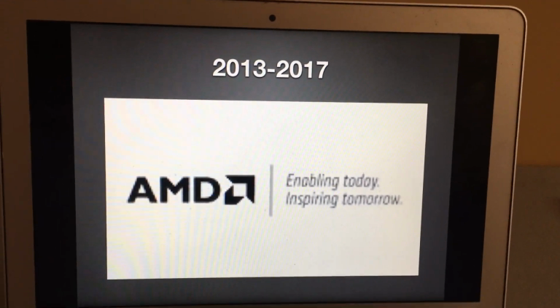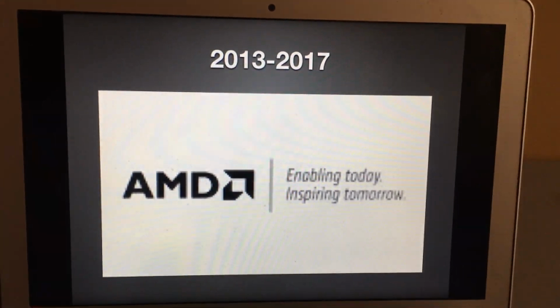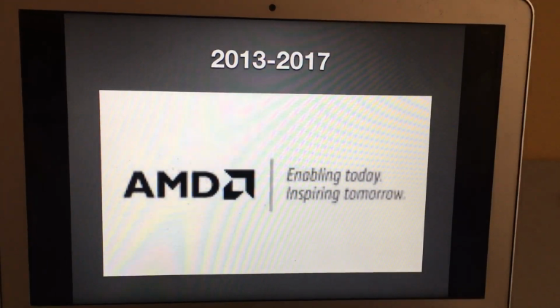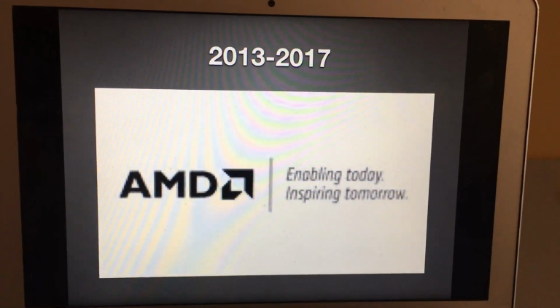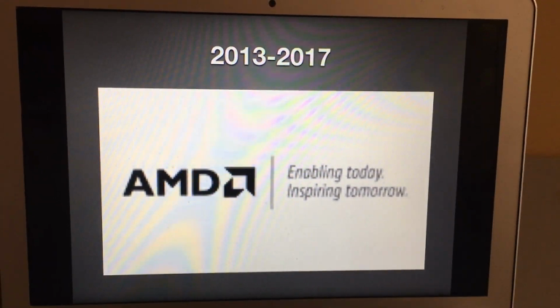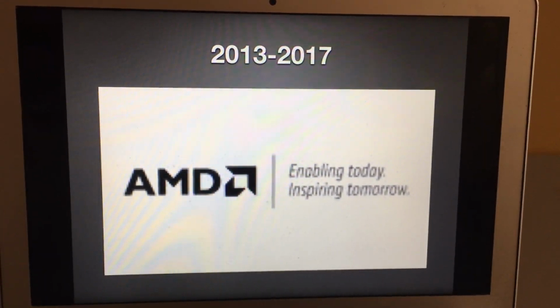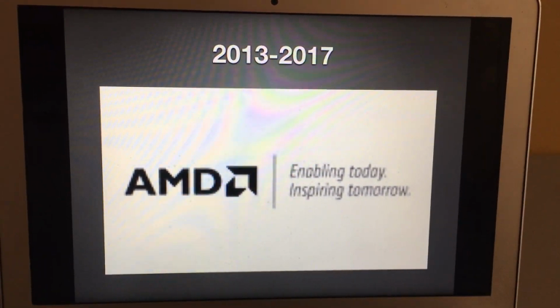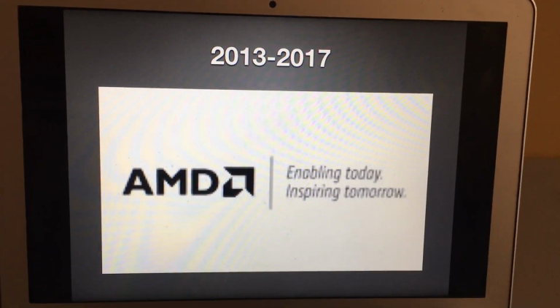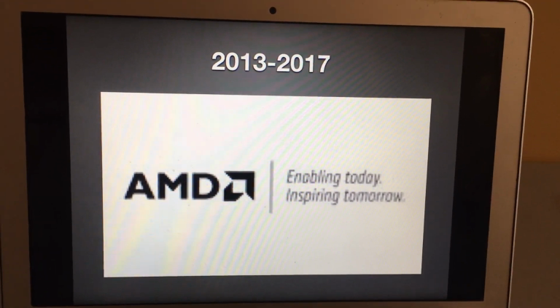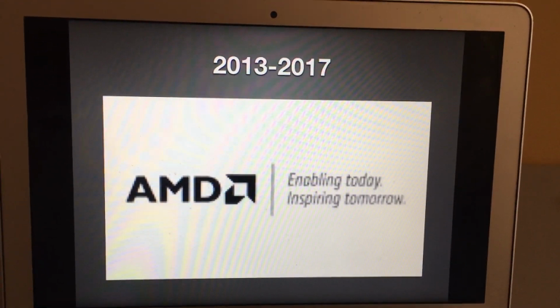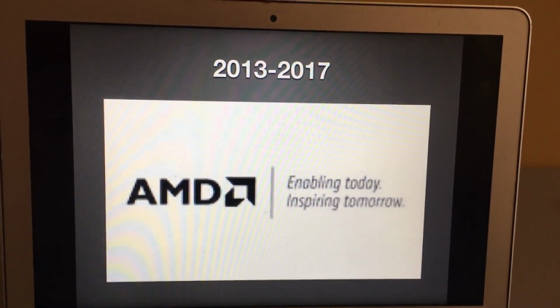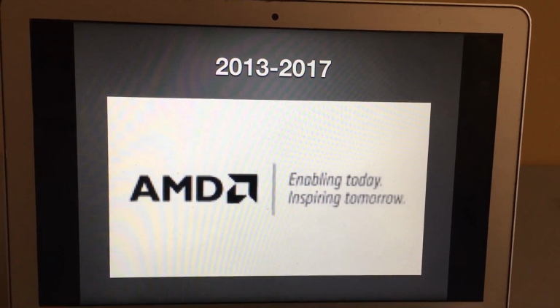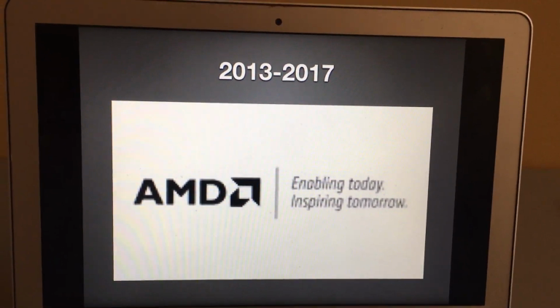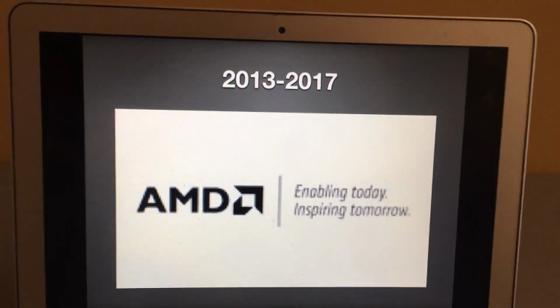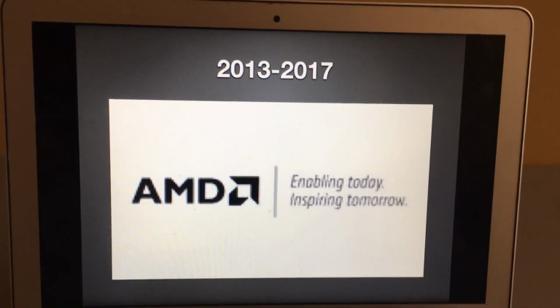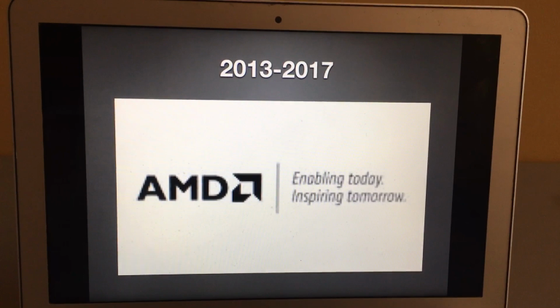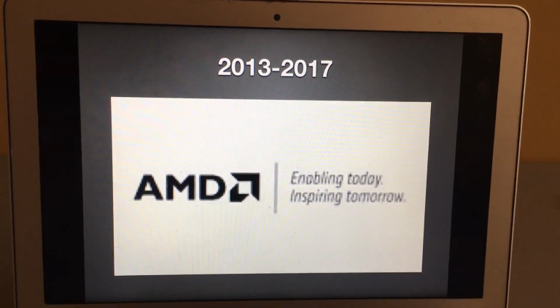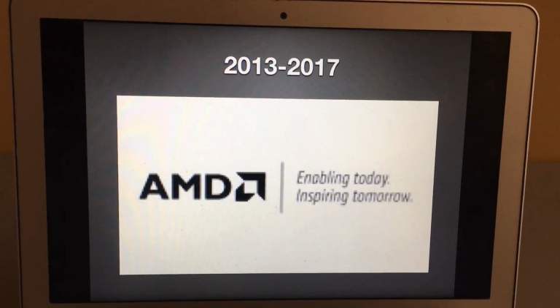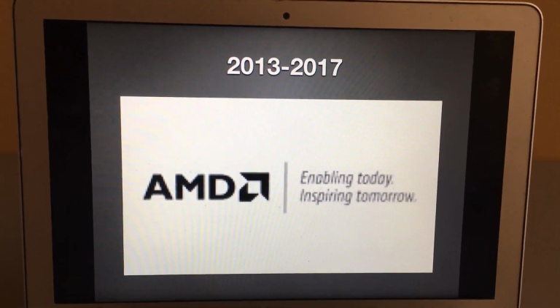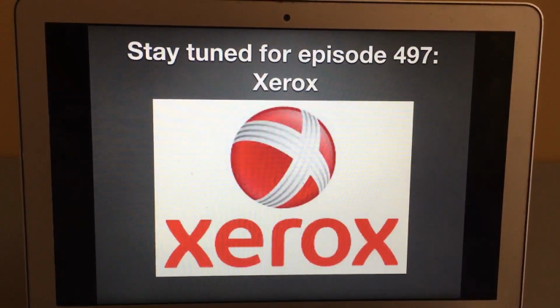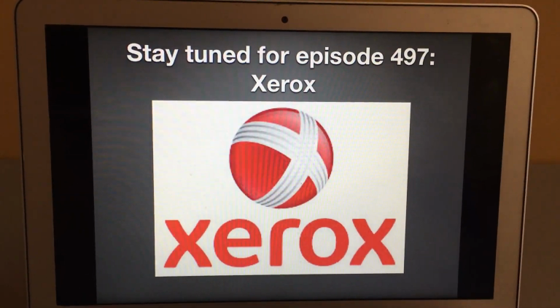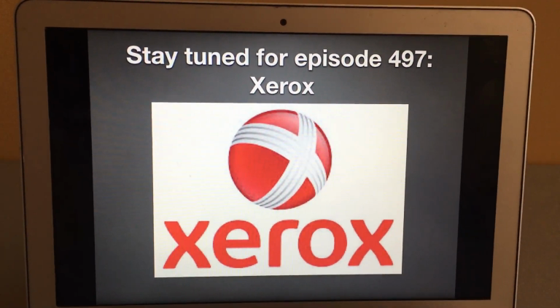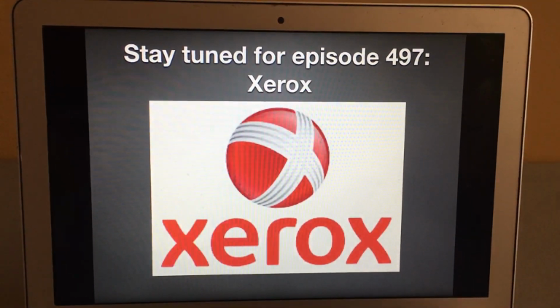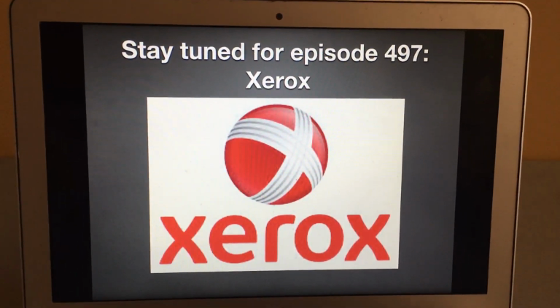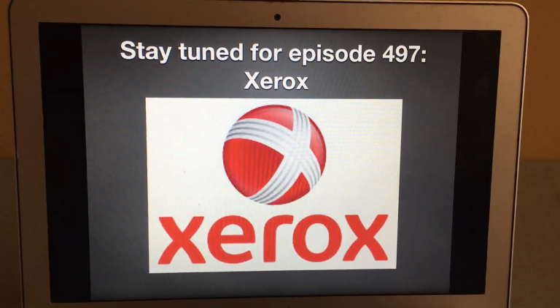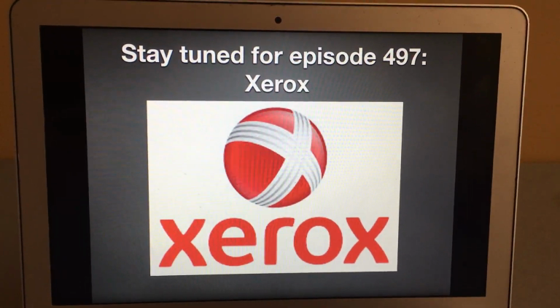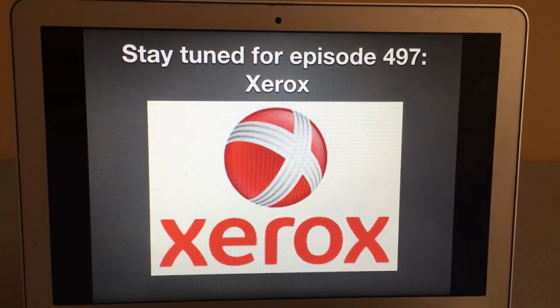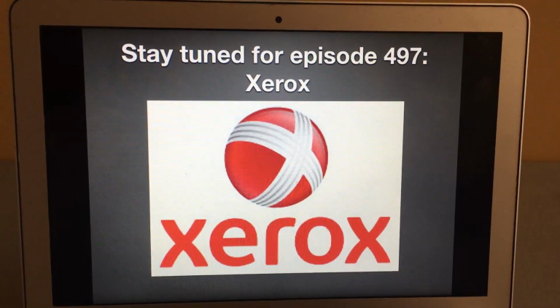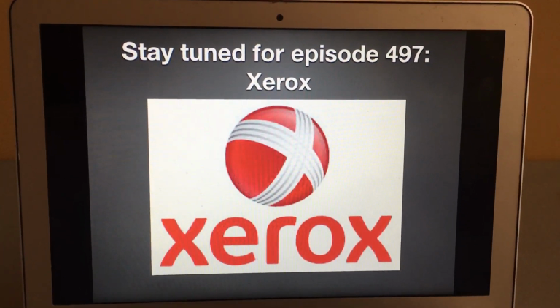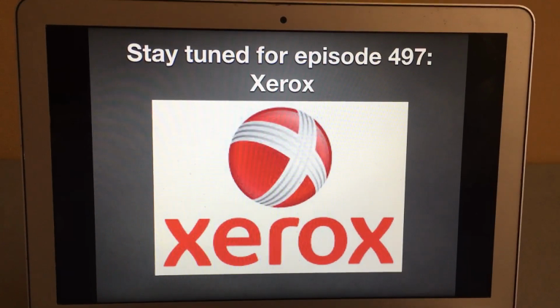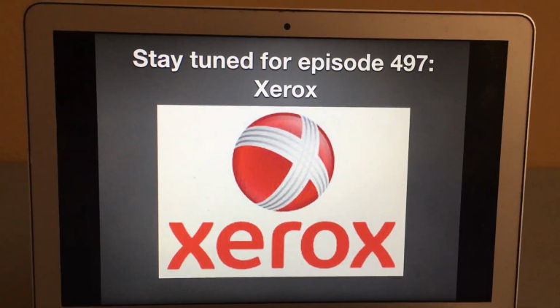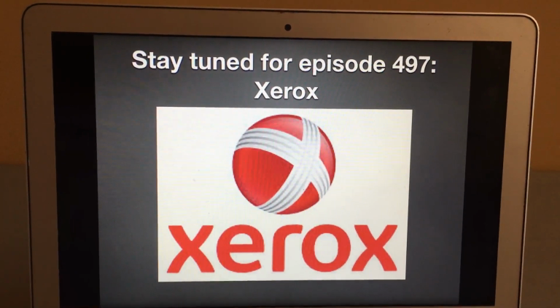All right, that's it for now guys. Thank you so much for watching this episode of Logo History and I'll see you tomorrow for a brand new episode. Stay tuned for episode 497. See ya, bye for now!